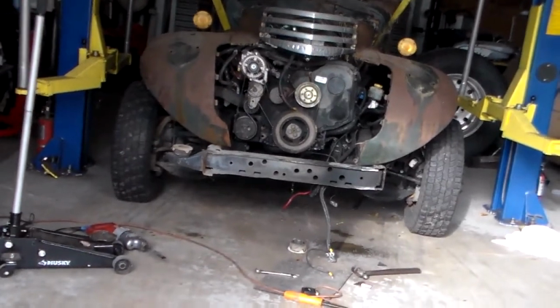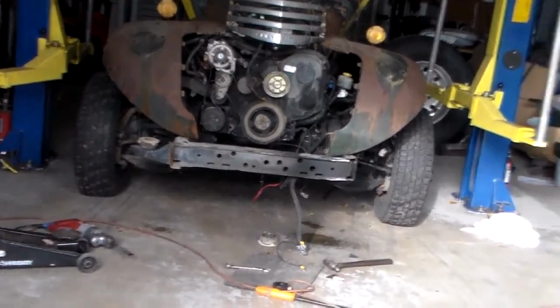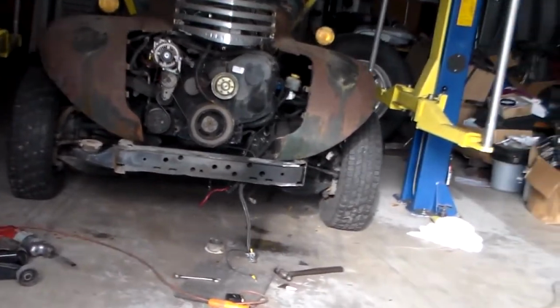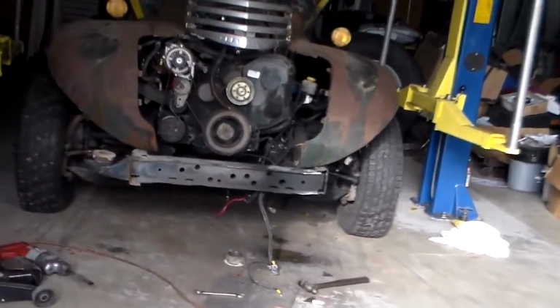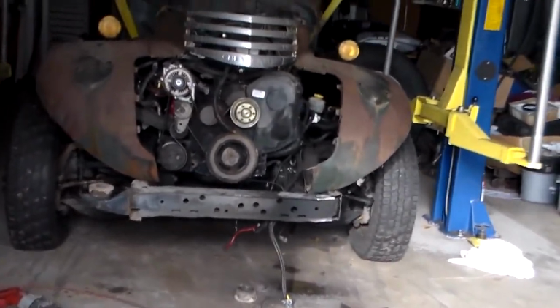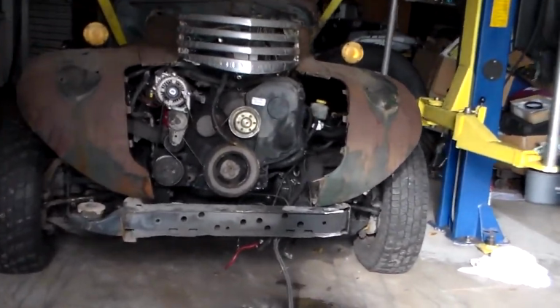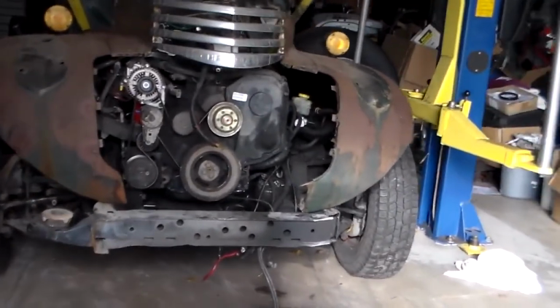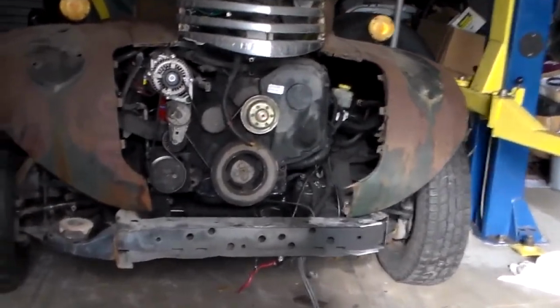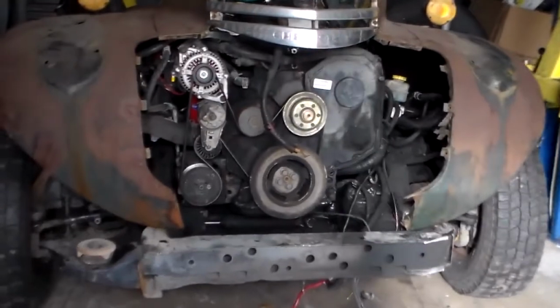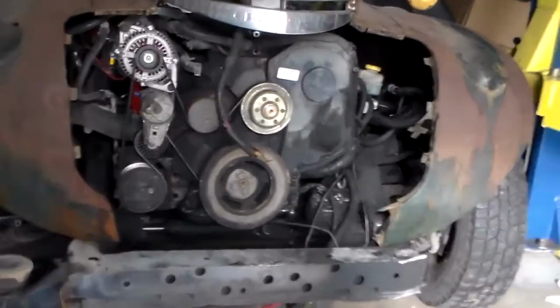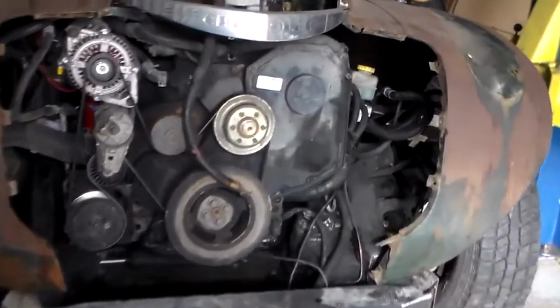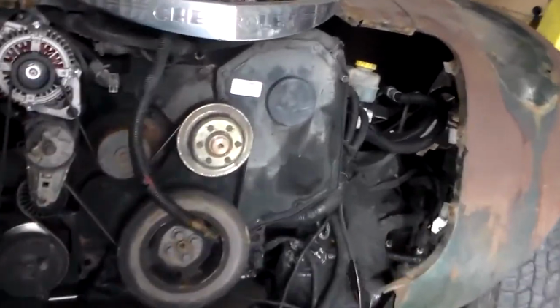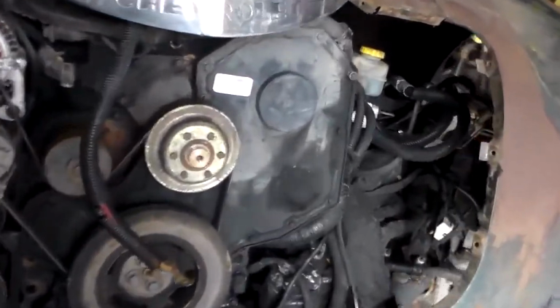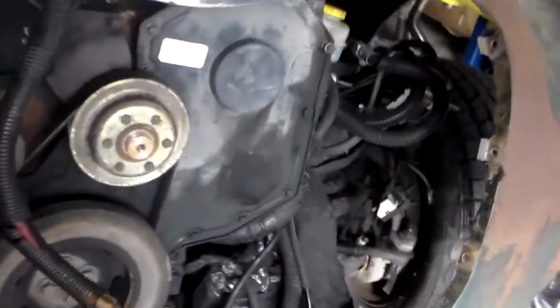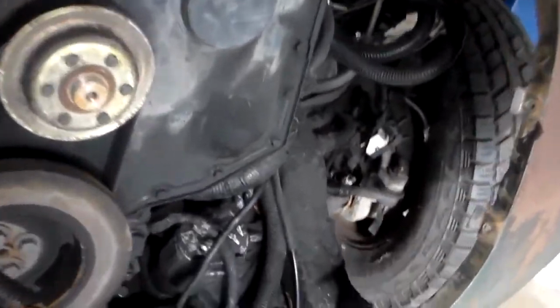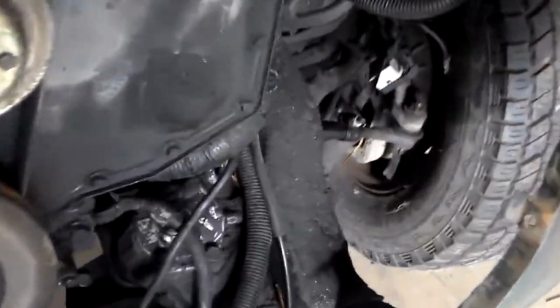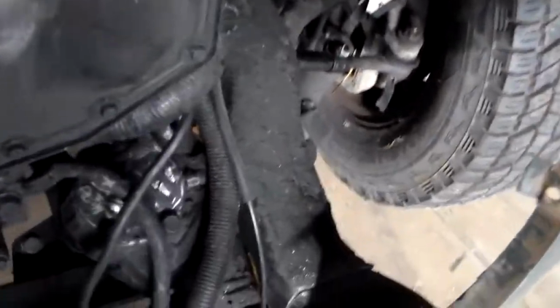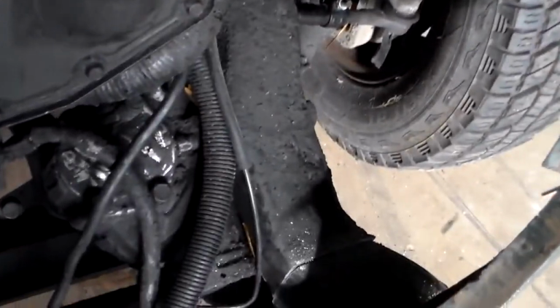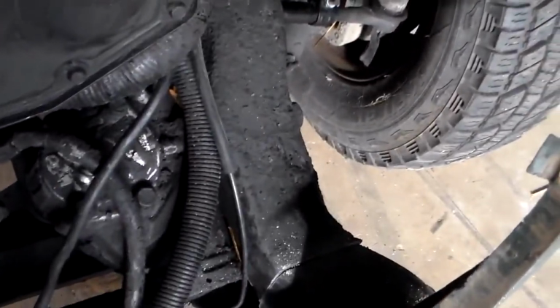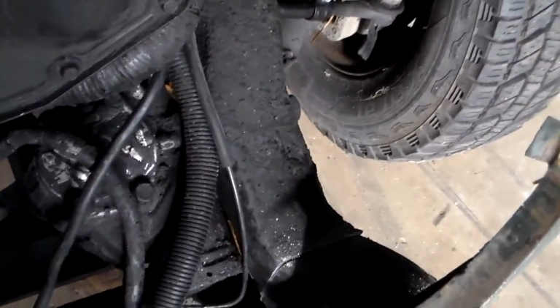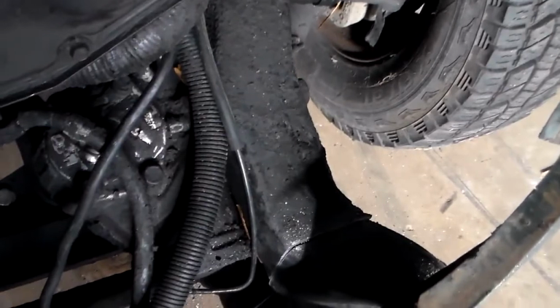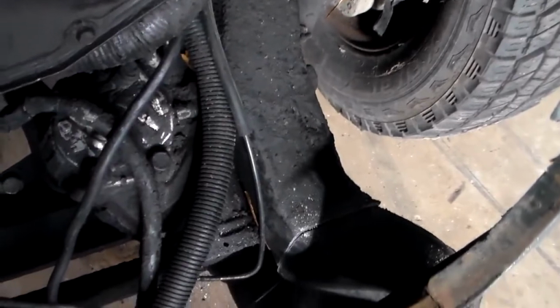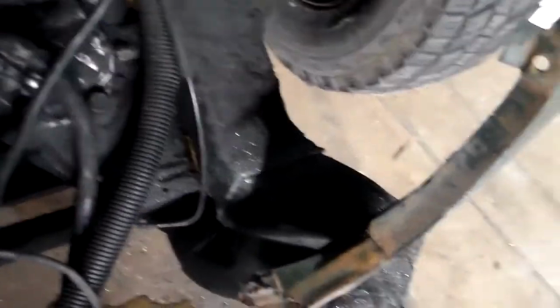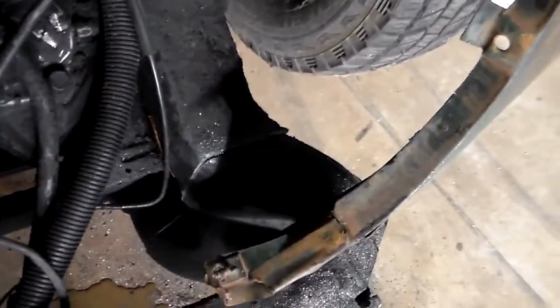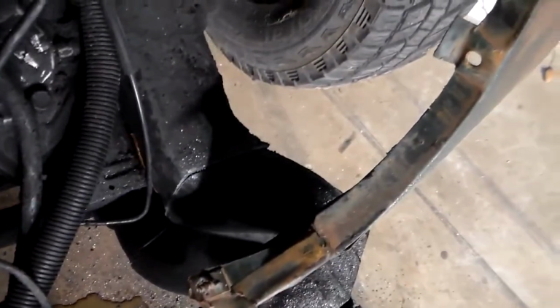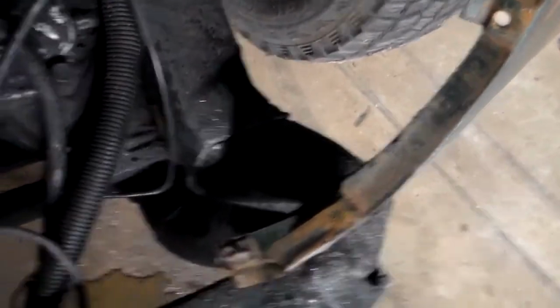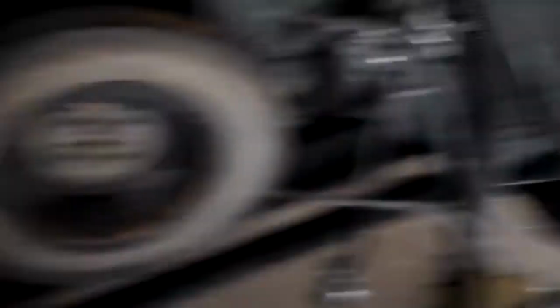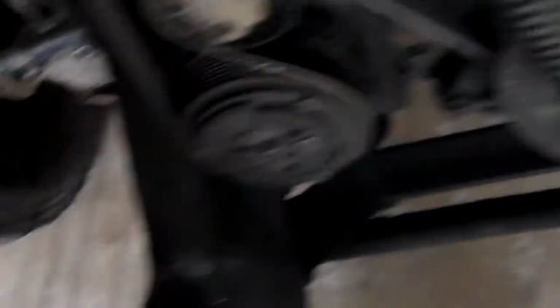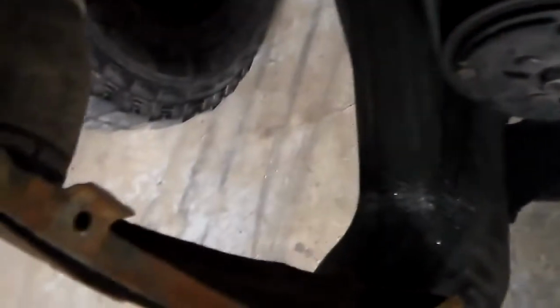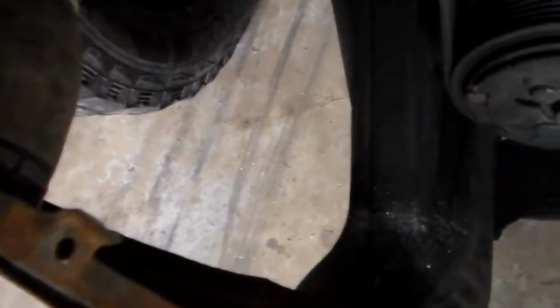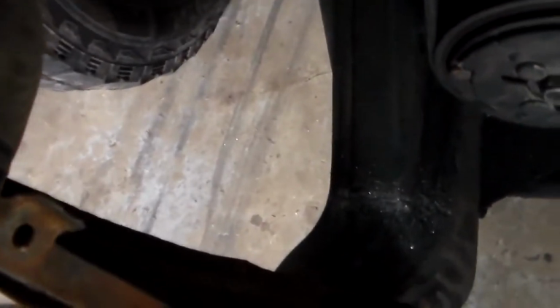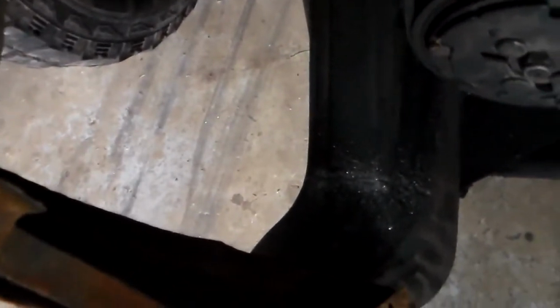All right guys, I've got to do some more cutting. I've got to cut this frame, cut that side. I'm going to cut this side over here as we marked it.